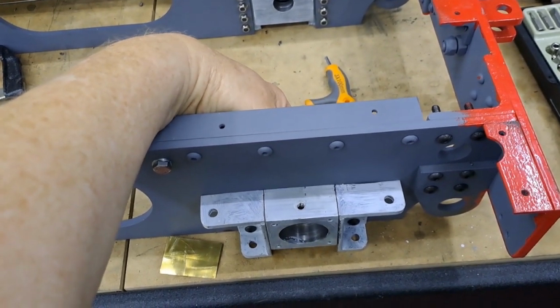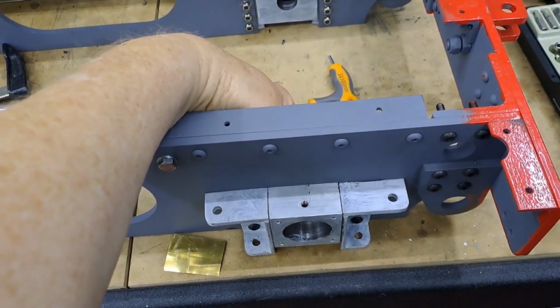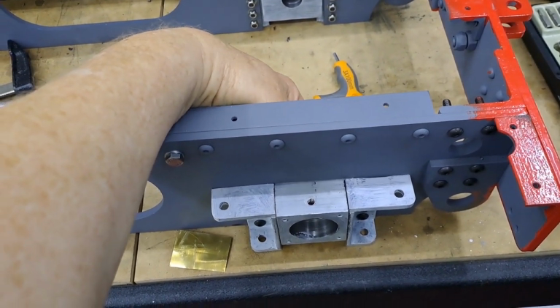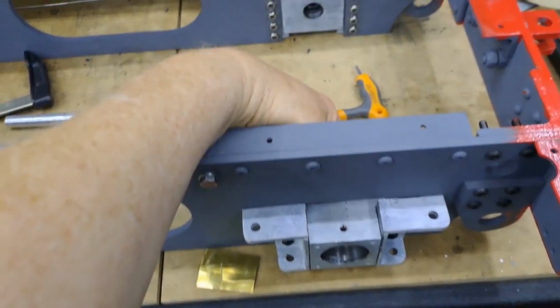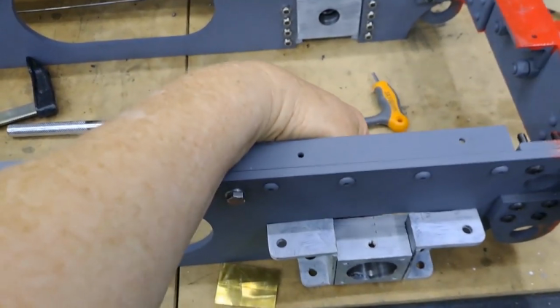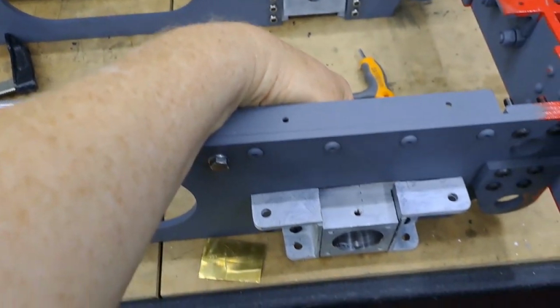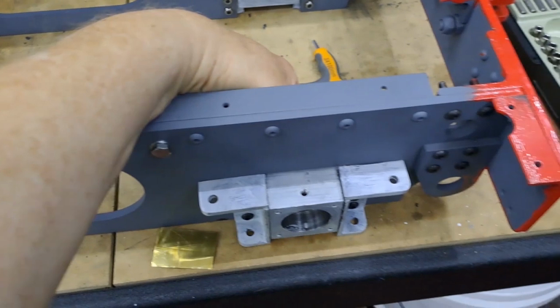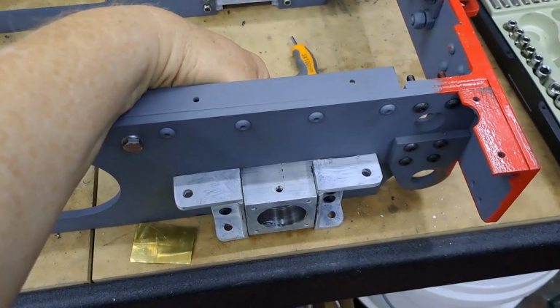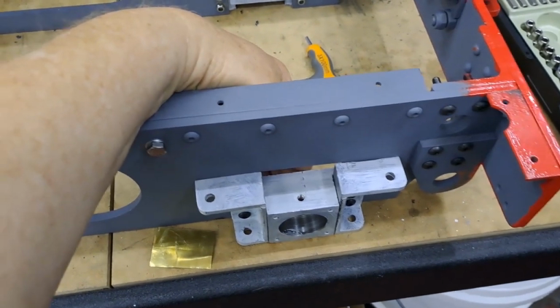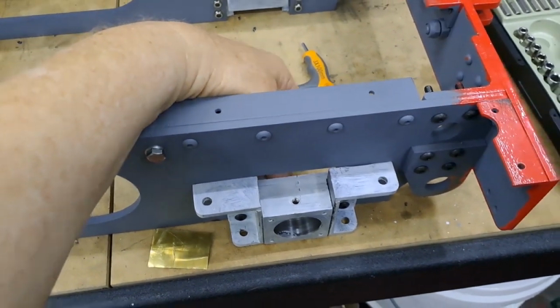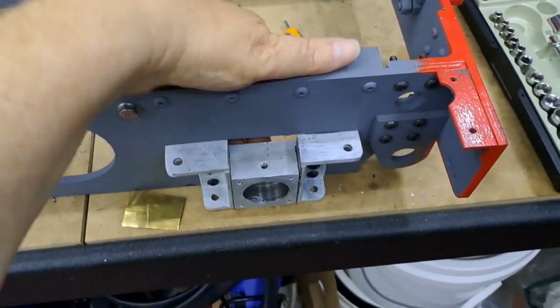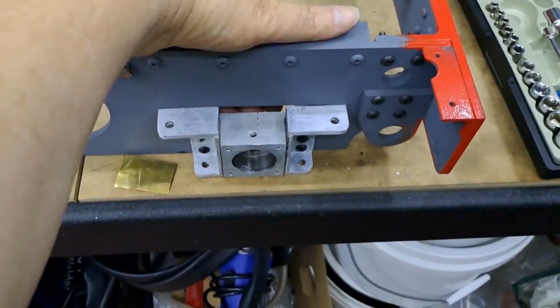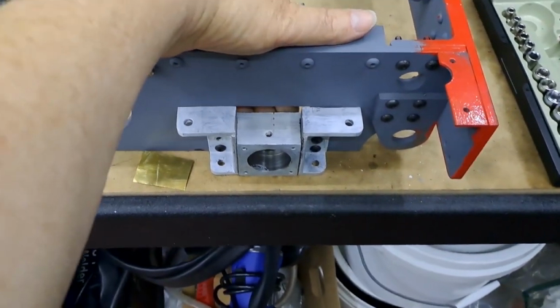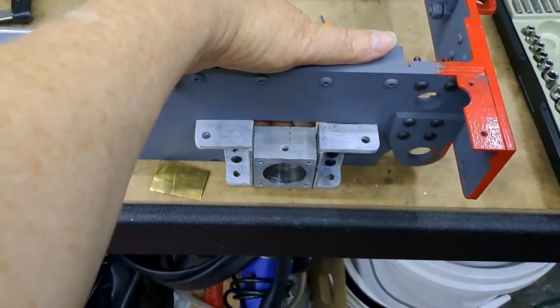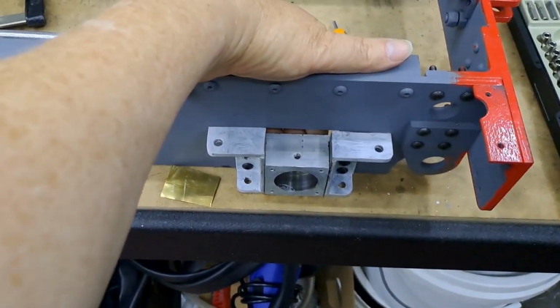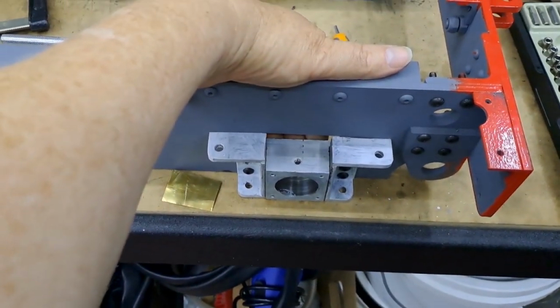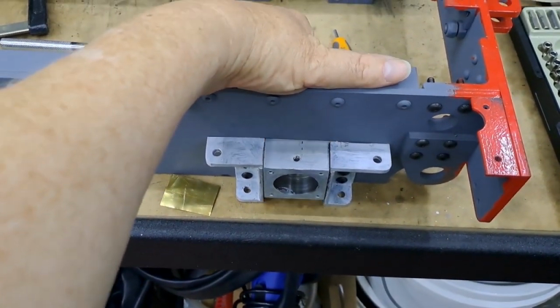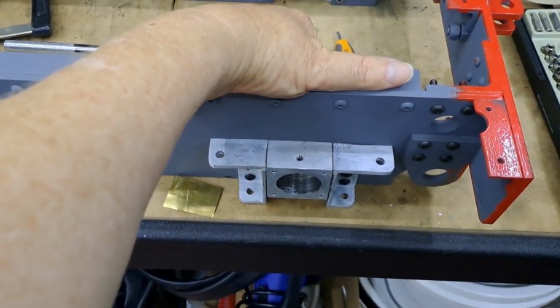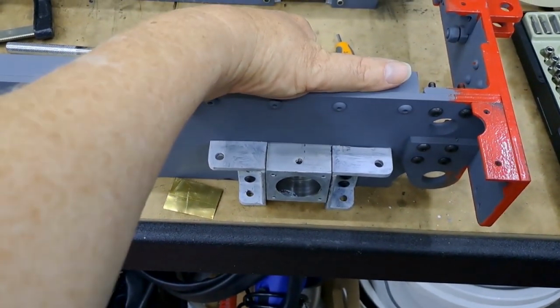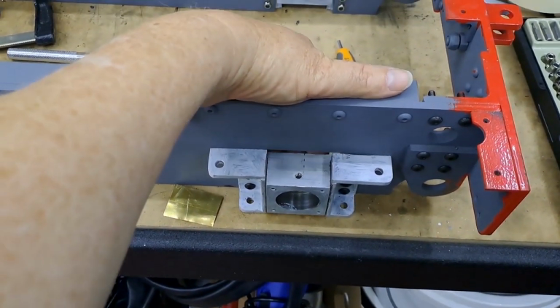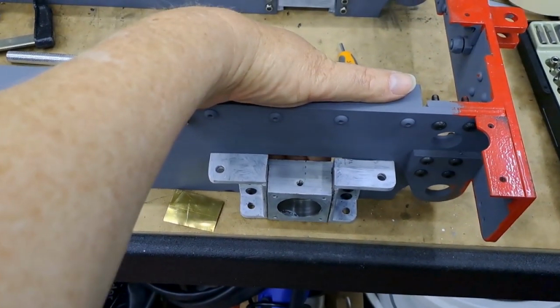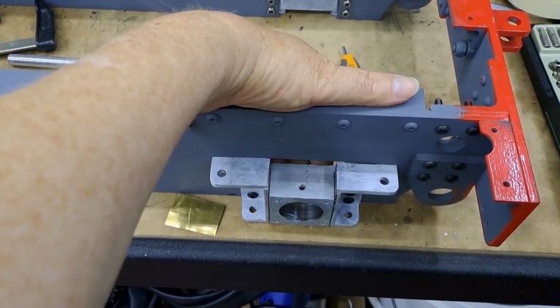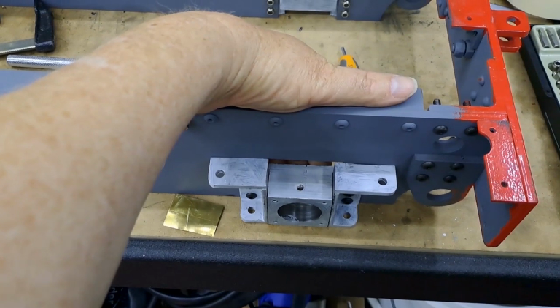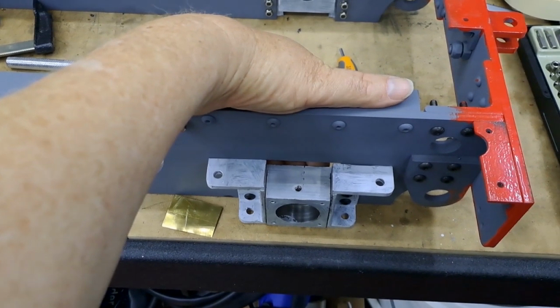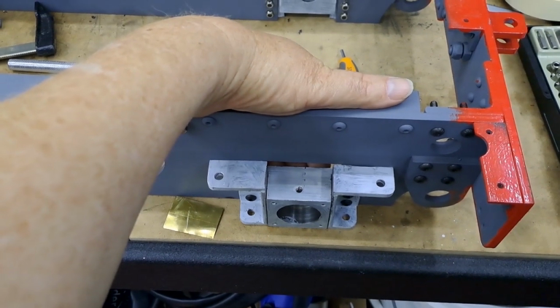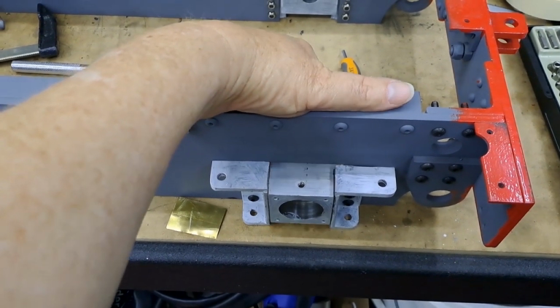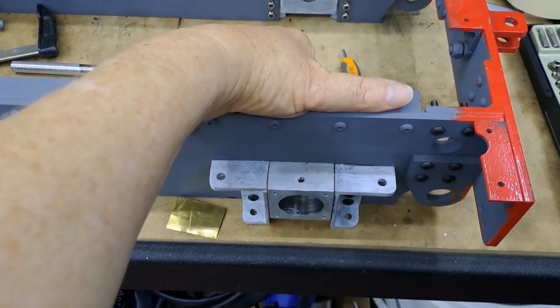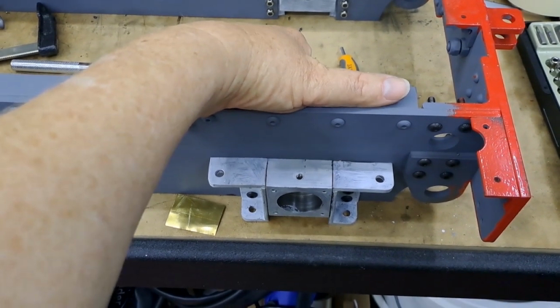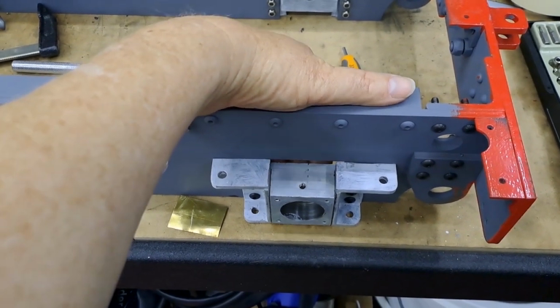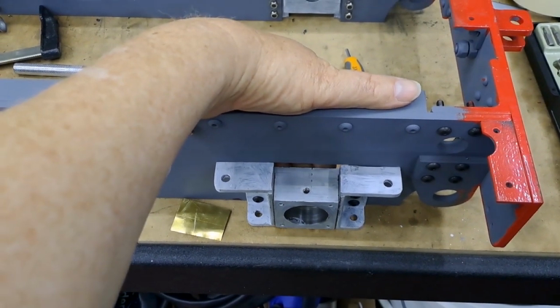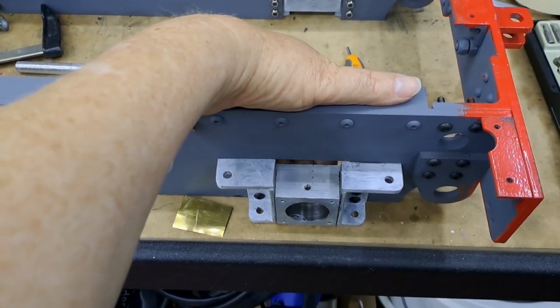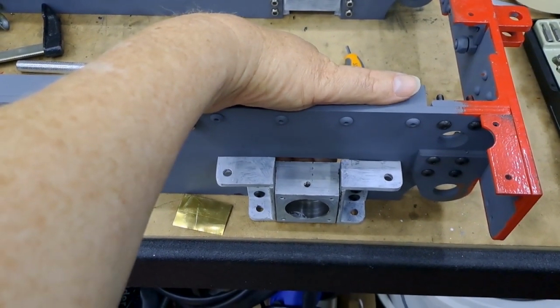You can just hear it - just literally five thousandths worth of clearance in there. That's about the thickness of a sheet of paper; I think a piece of A4 standard paper is about four thou. So I'm just going to put you down, get the other two bolts in, put the shim back in of course just in case something moves, and I'll be back in a minute.